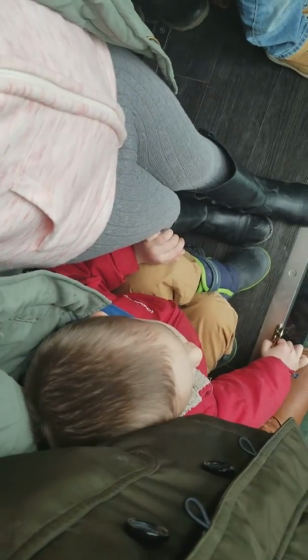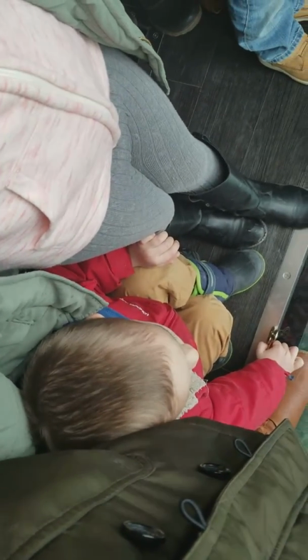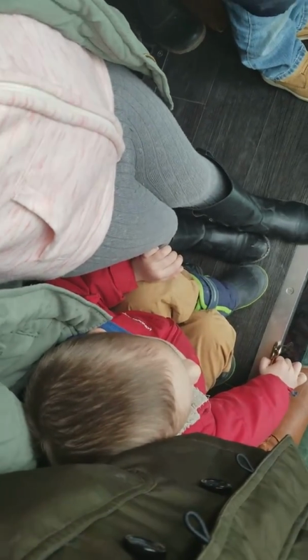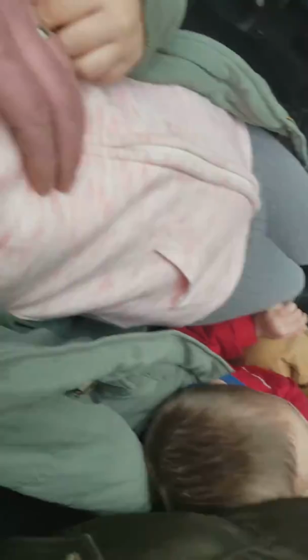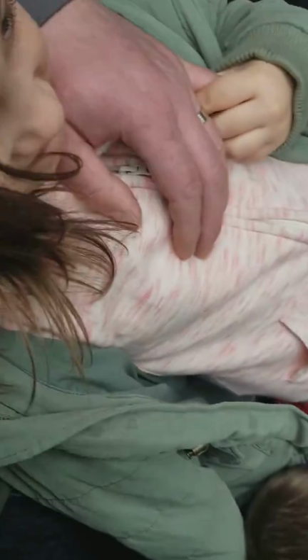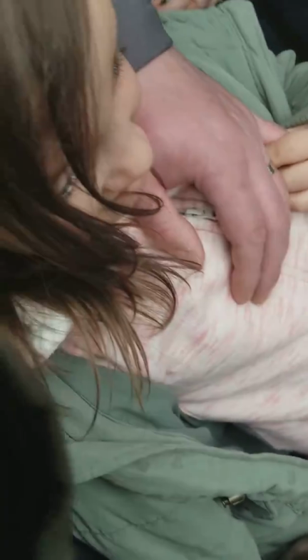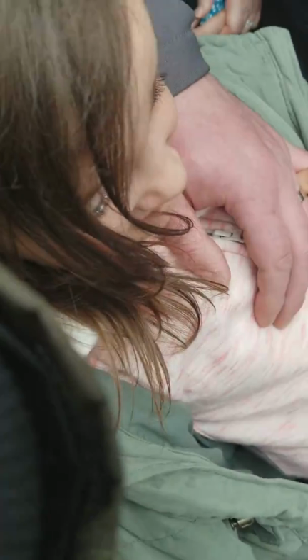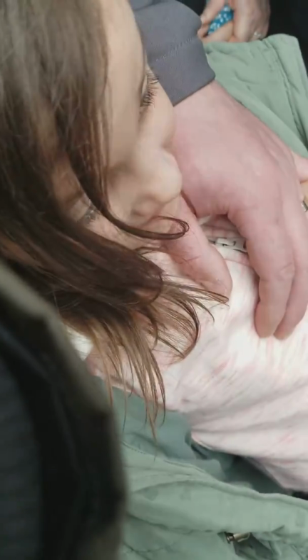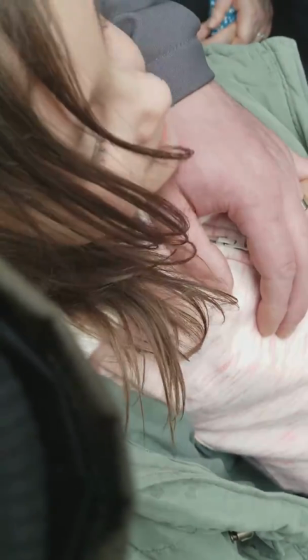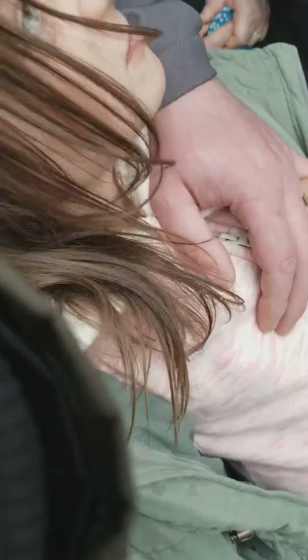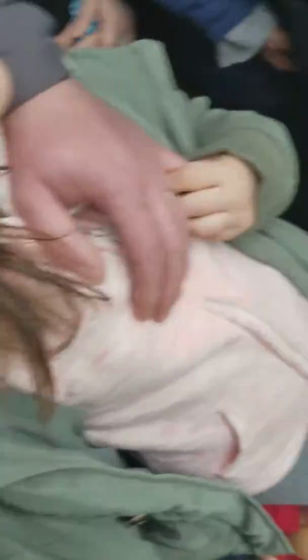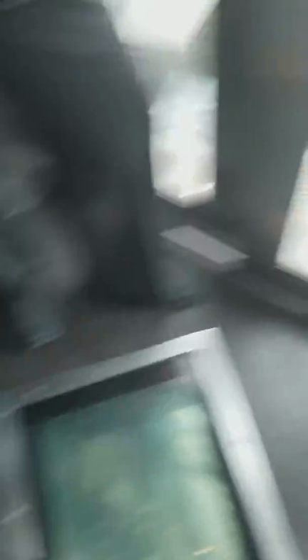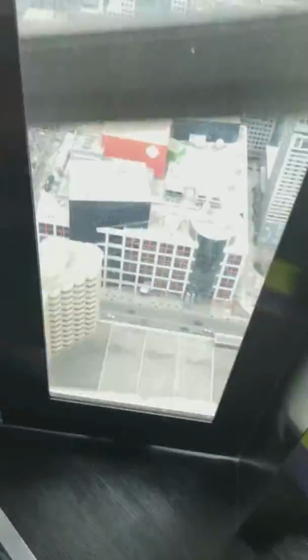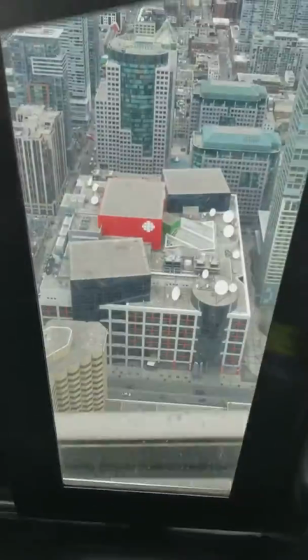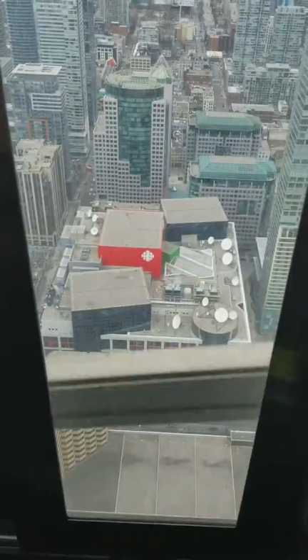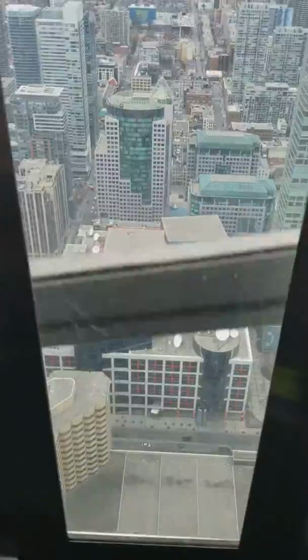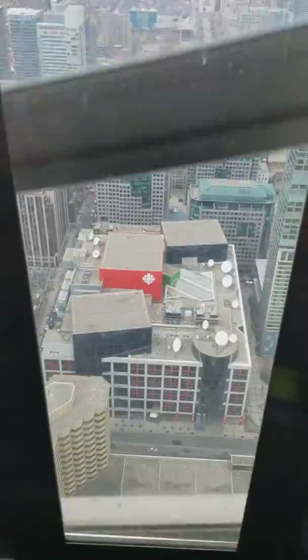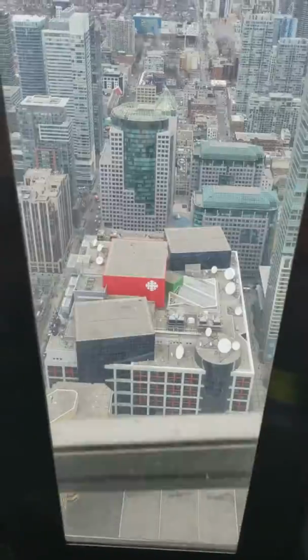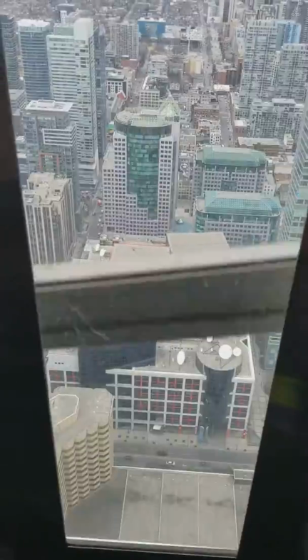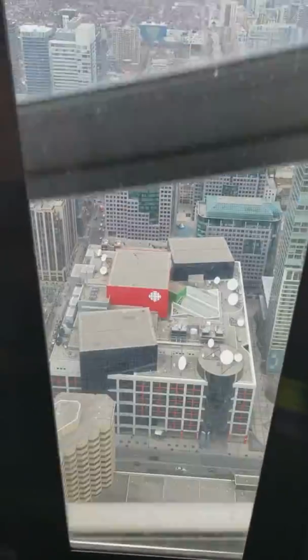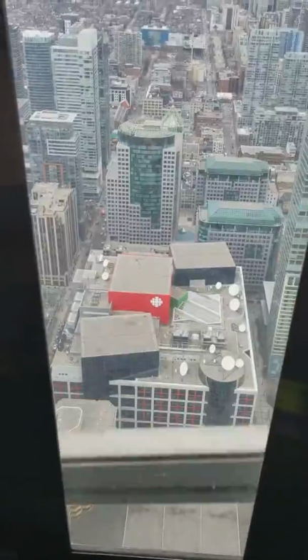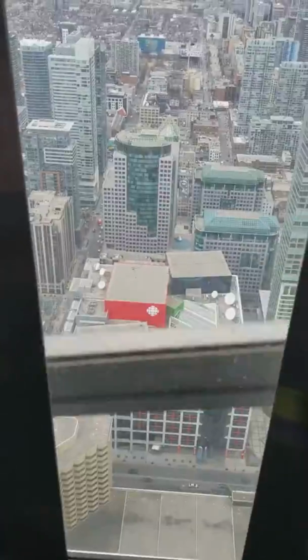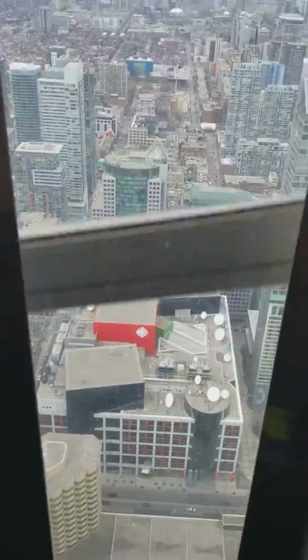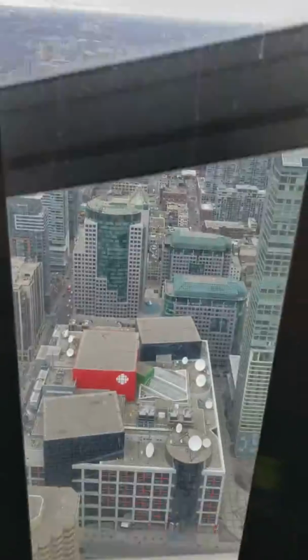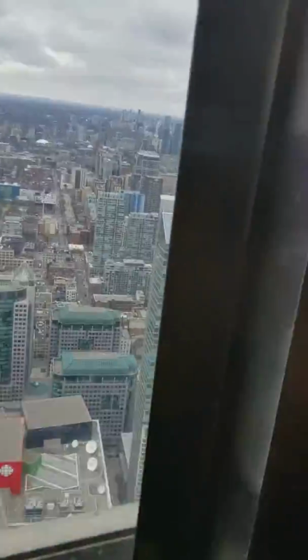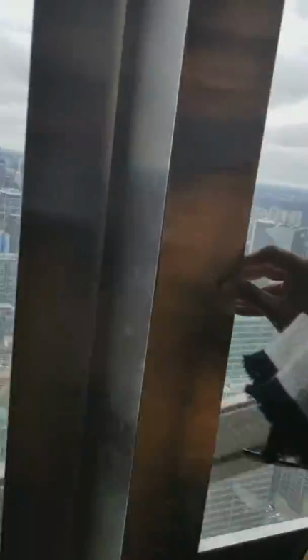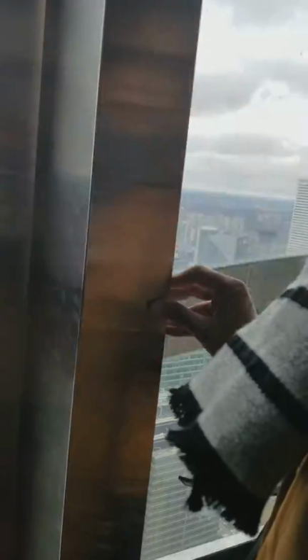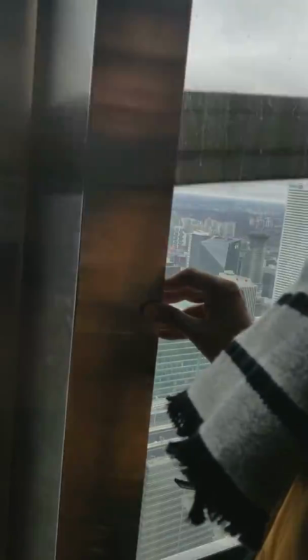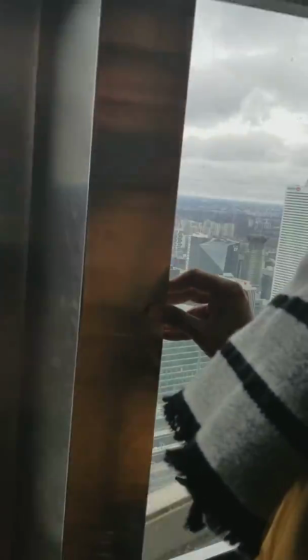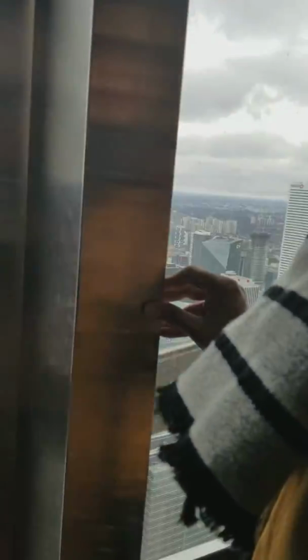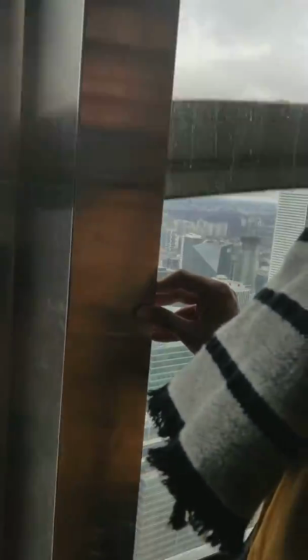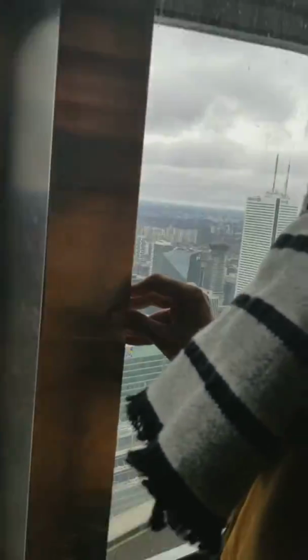You'll notice there is some construction happening at the lookout level, so you'll only see half the view of the city from there. As a complimentary upgrade, the skypod is free — you get a full 360-degree view of the city. To find it, just on your left side you'll see a lineup that will take you up to the skypod.